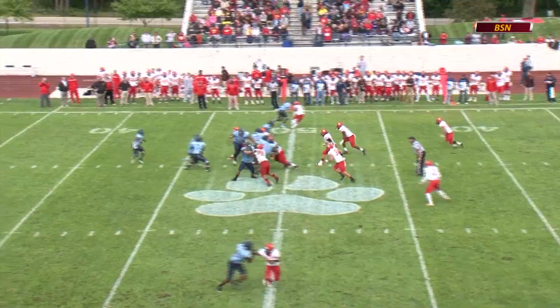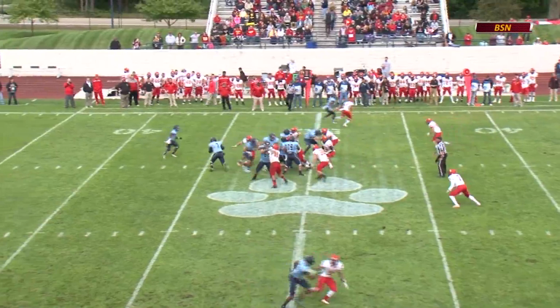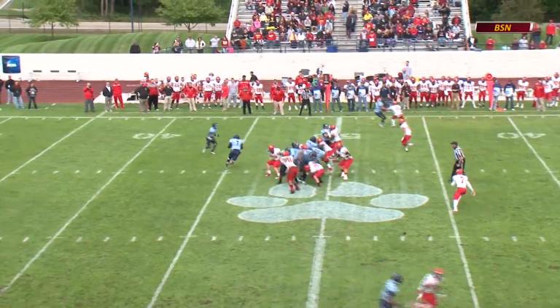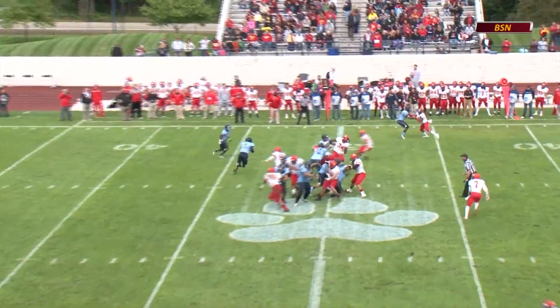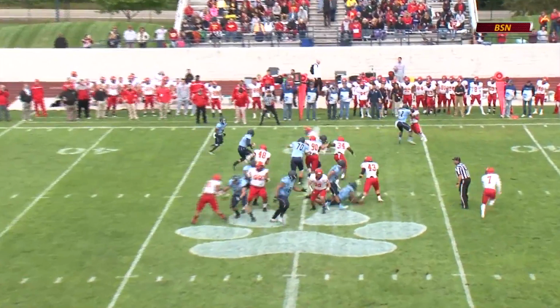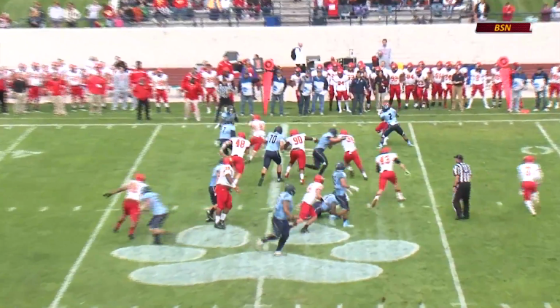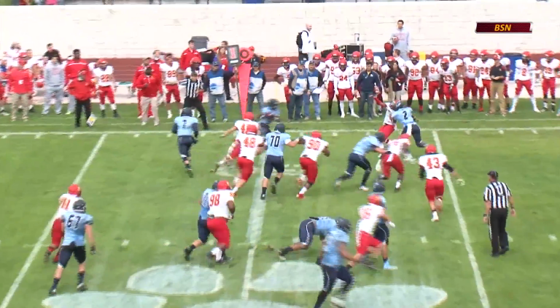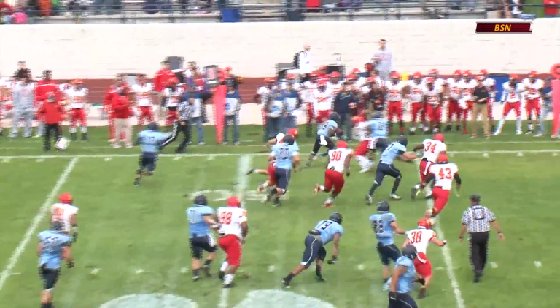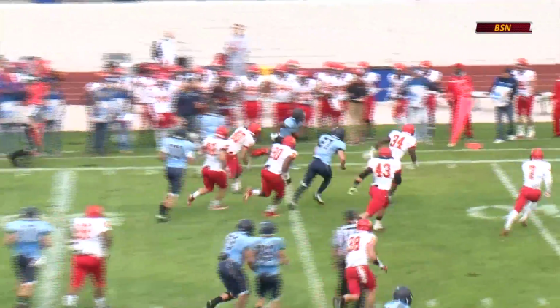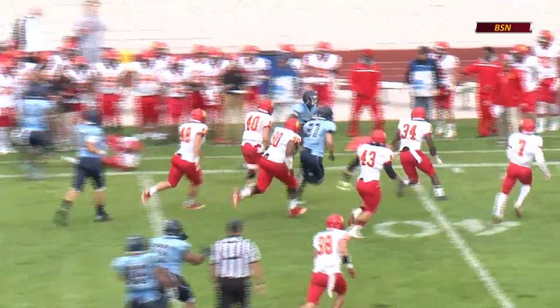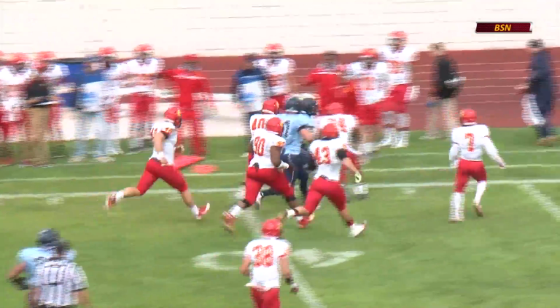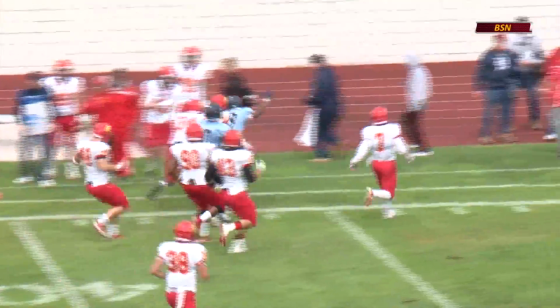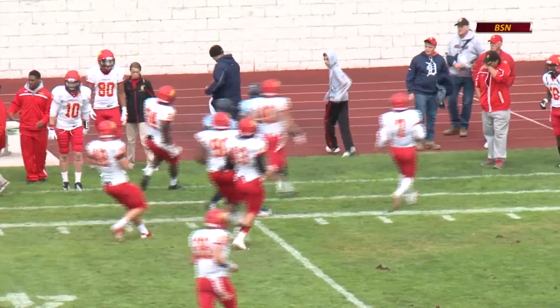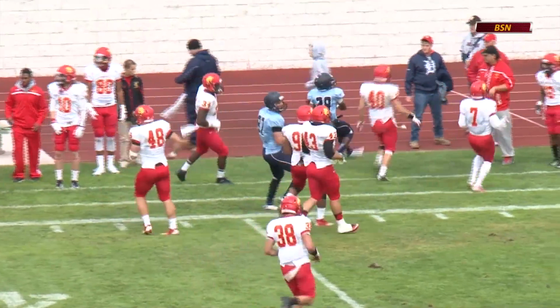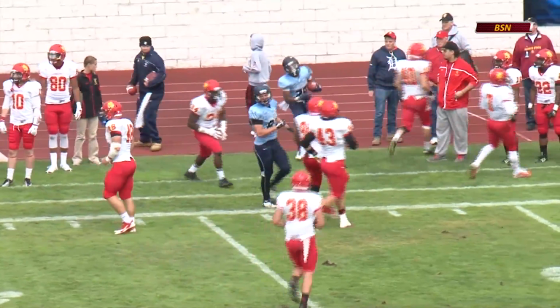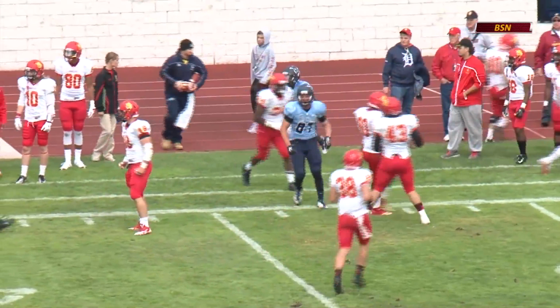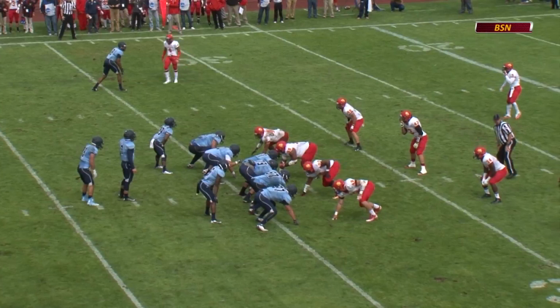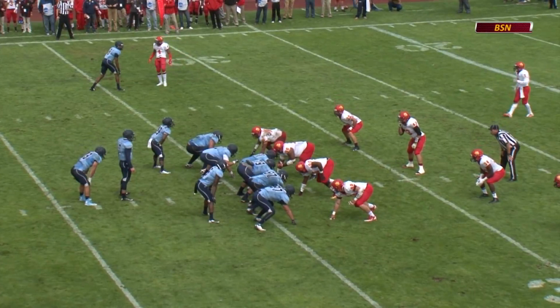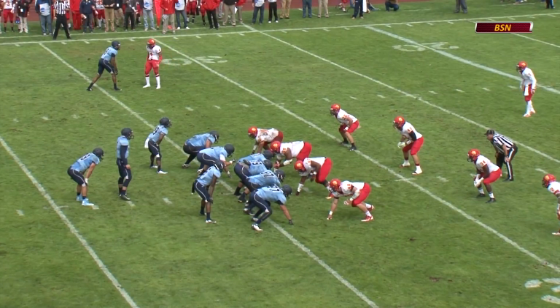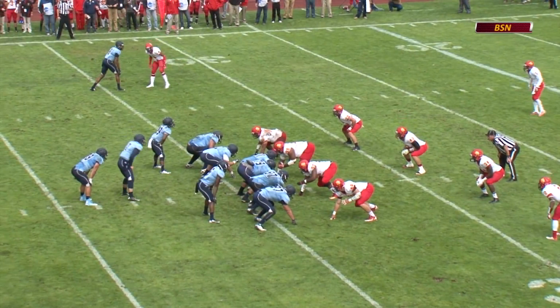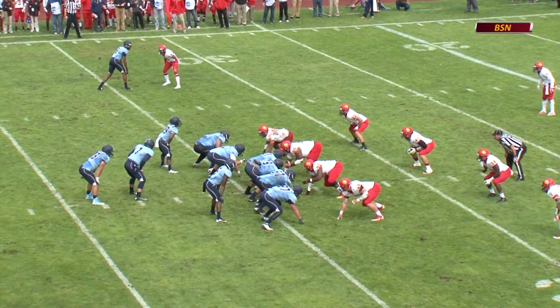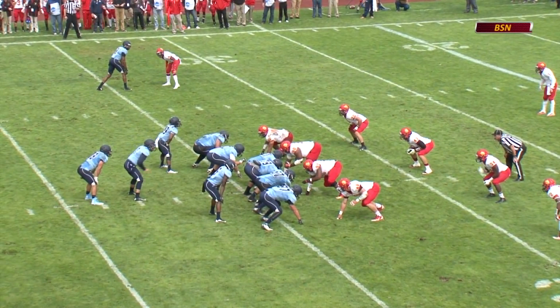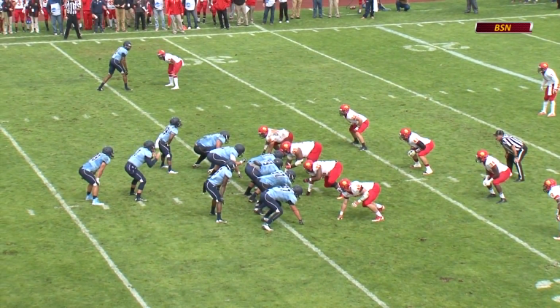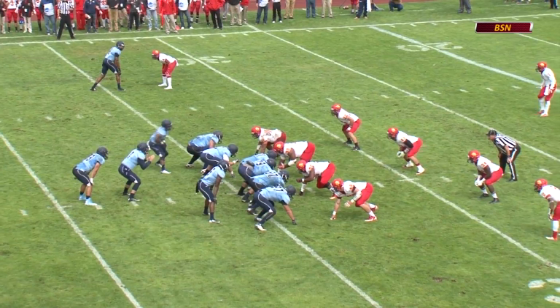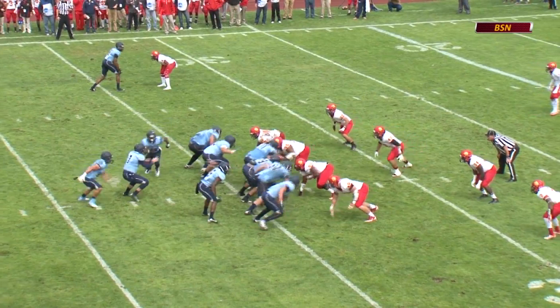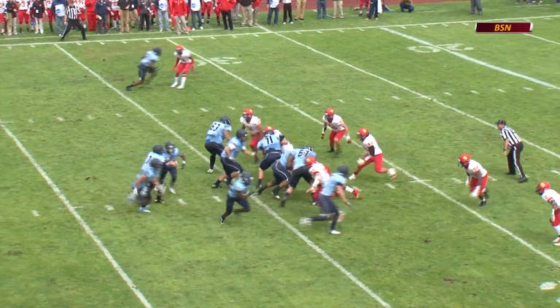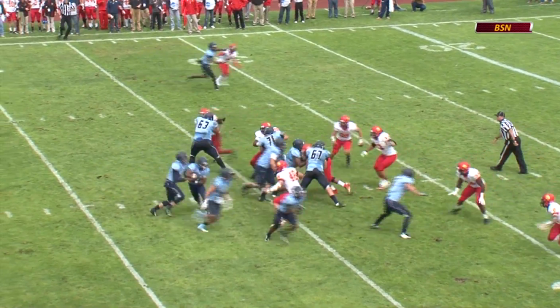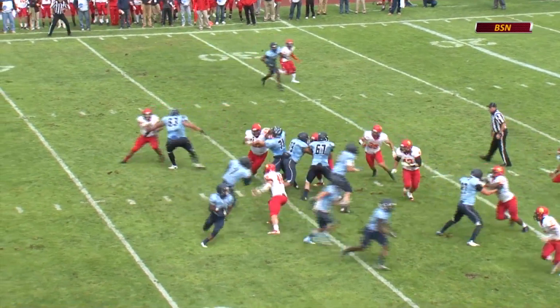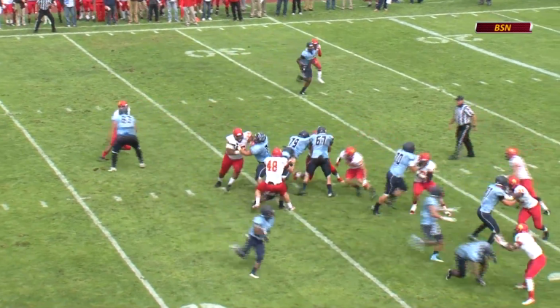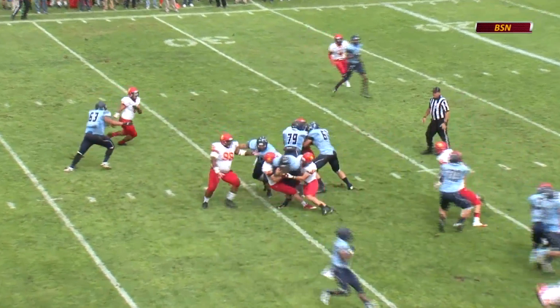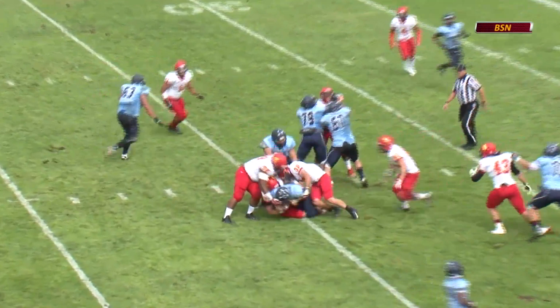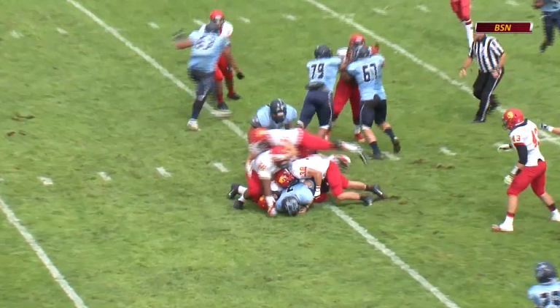Tight formation here as Northwood will run the option to the left side, late pitch. But big yardage here for Northwood. First down and then some at the Ferris State 34-yard line. Robinson out of the gun with Carter behind him in the backfield, man in motion. And this time it'll be Robinson on the keeper. Nowhere to go.